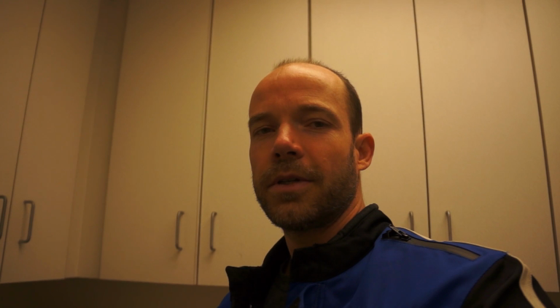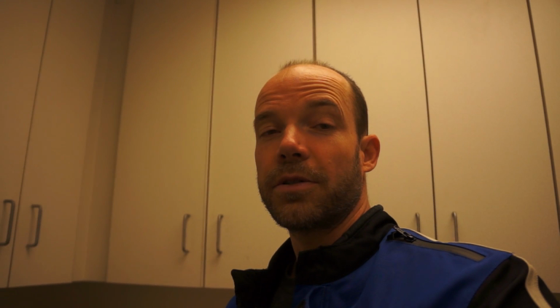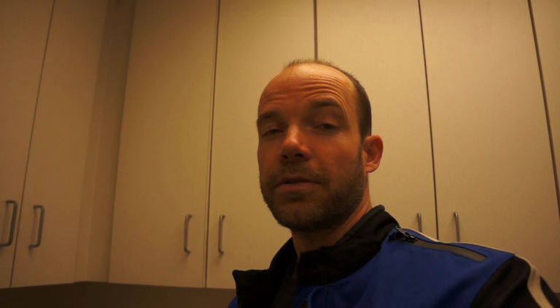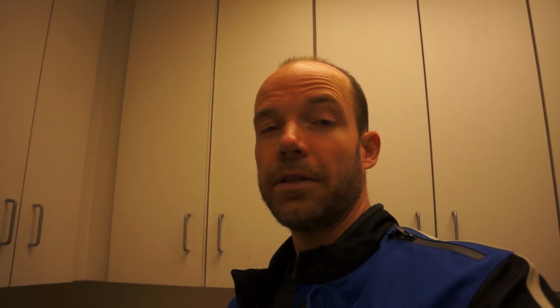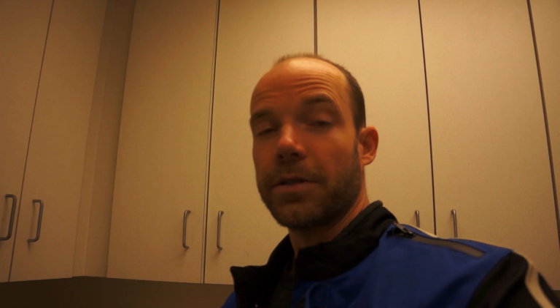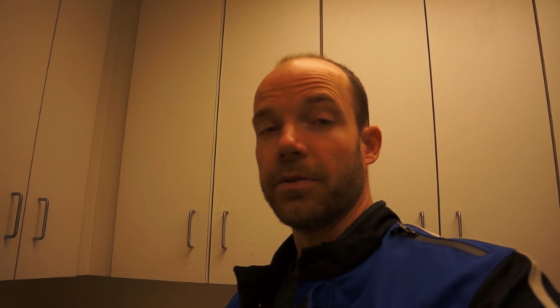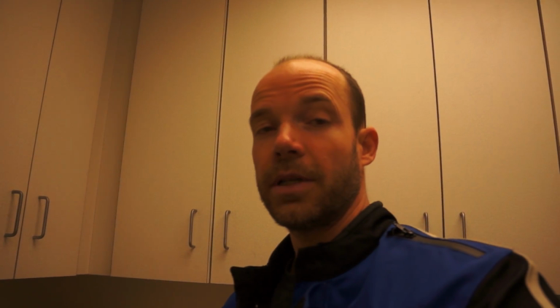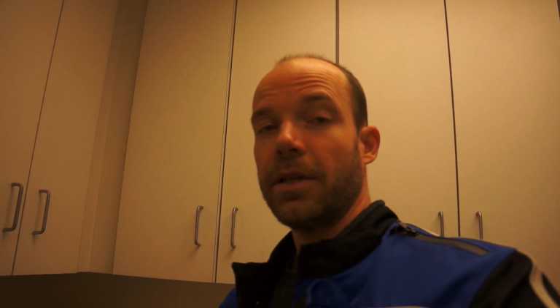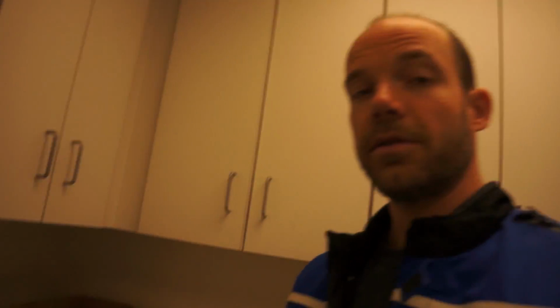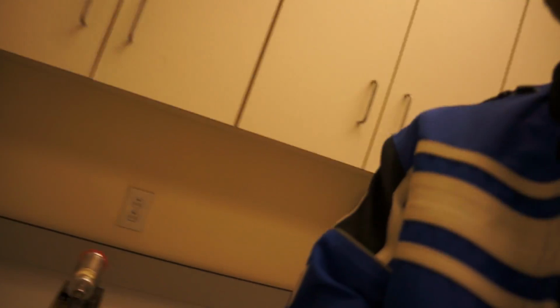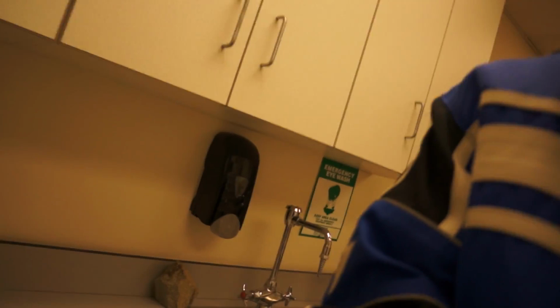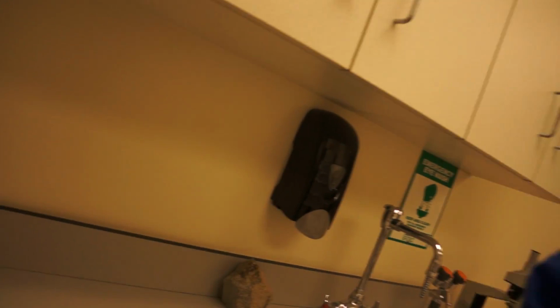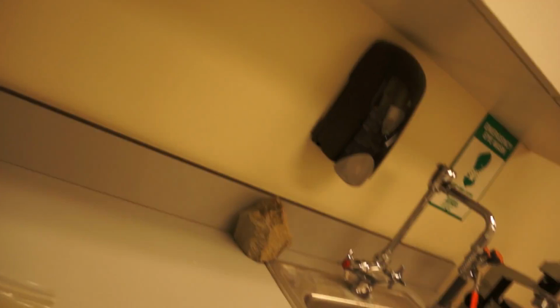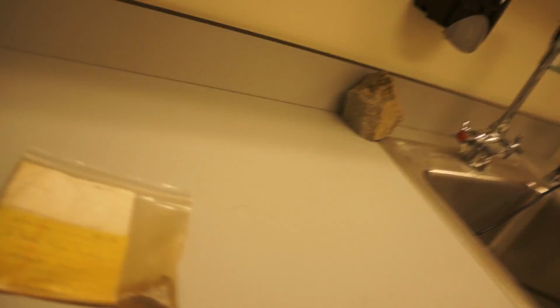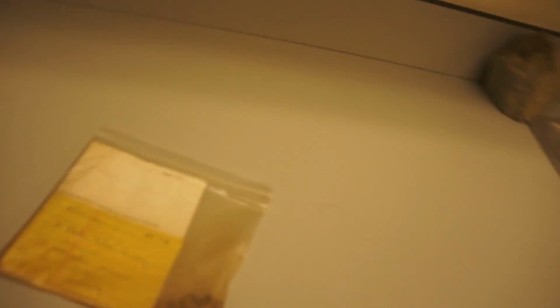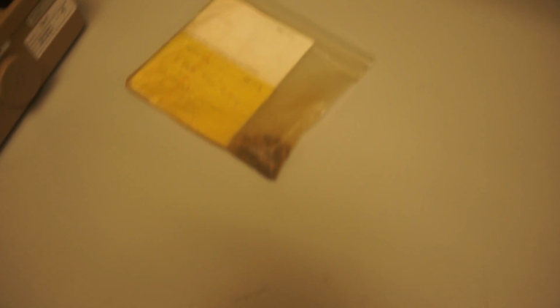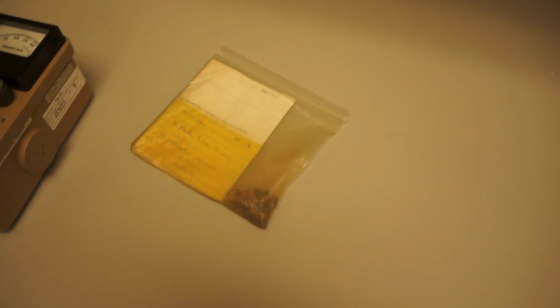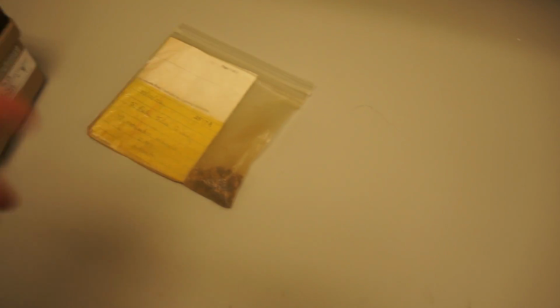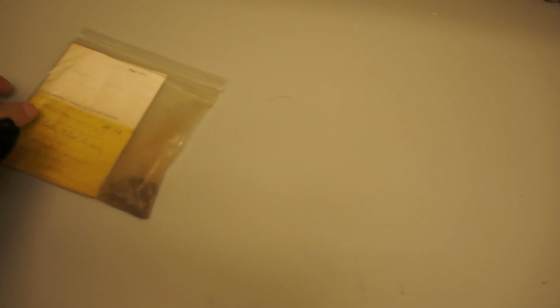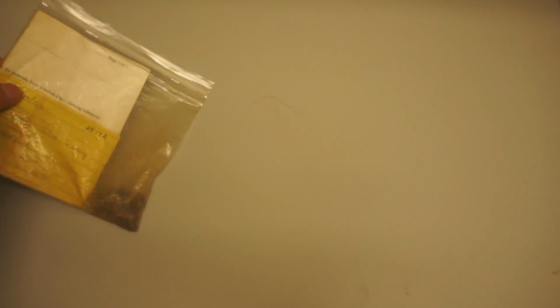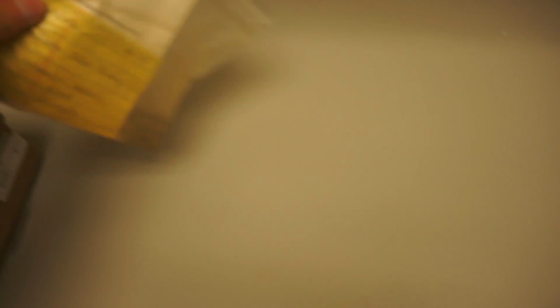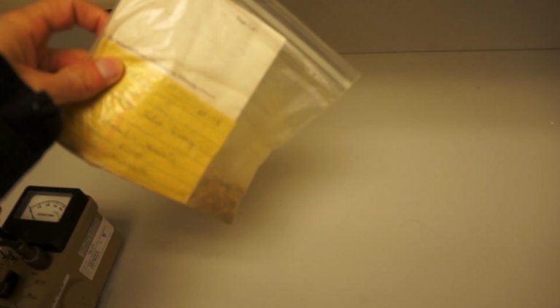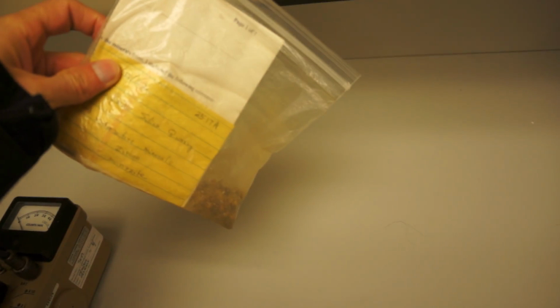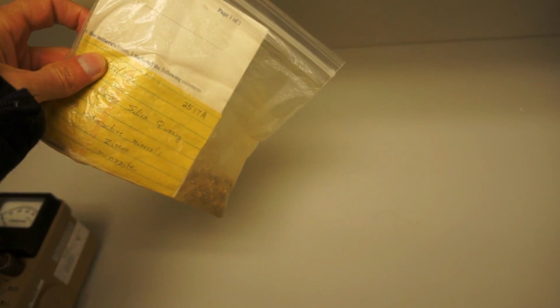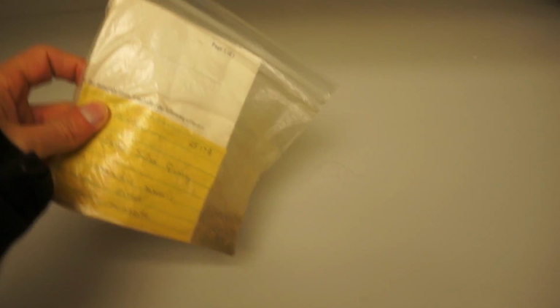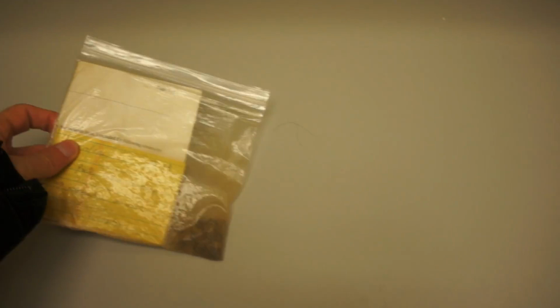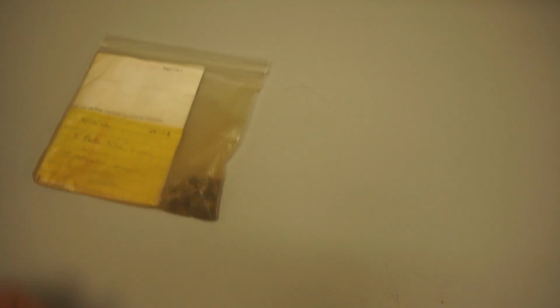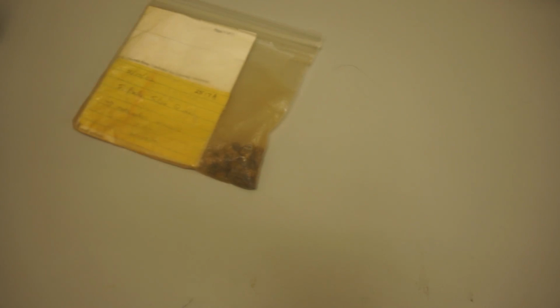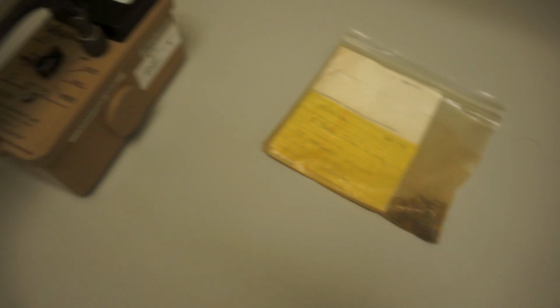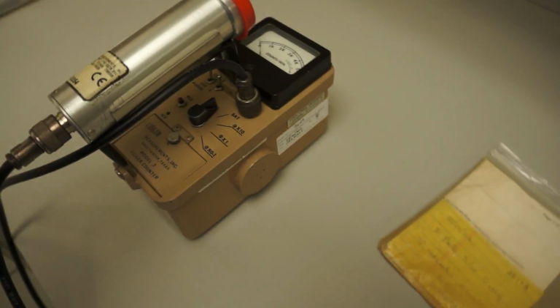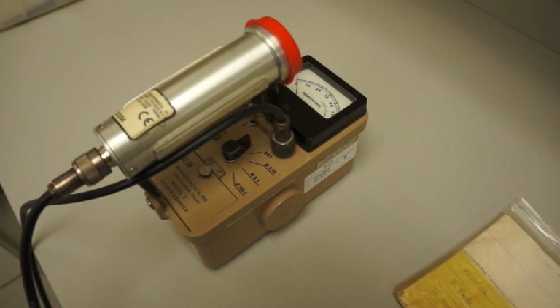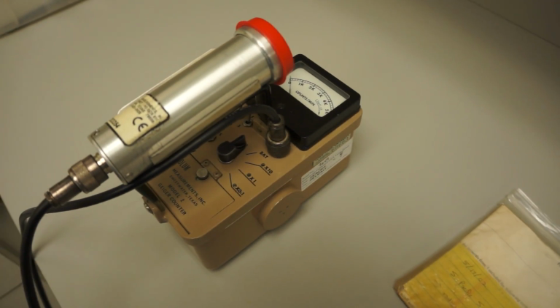The question for today is where helium actually comes from. Here we have a bag of rock containing the mineral monazite, which can have thorium and uranium in it, and a Geiger counter.